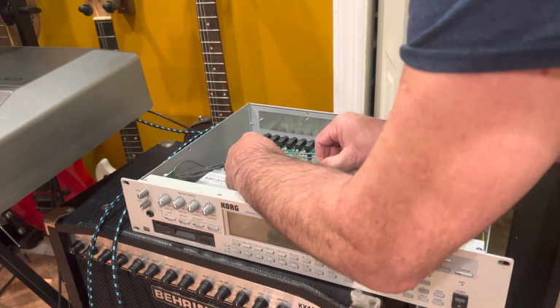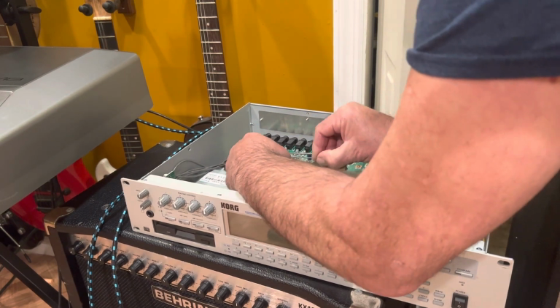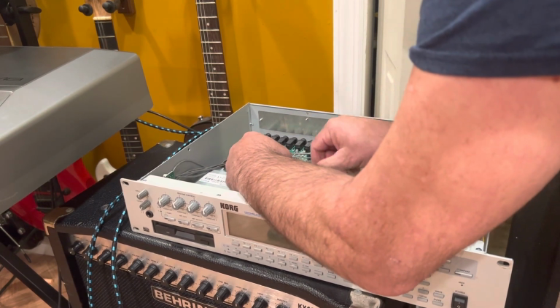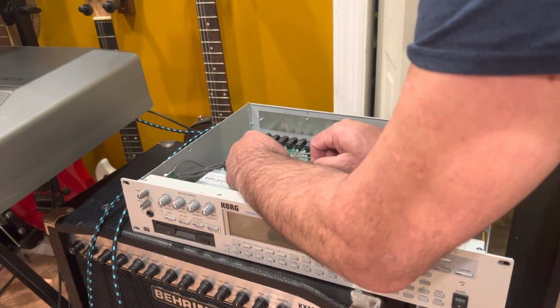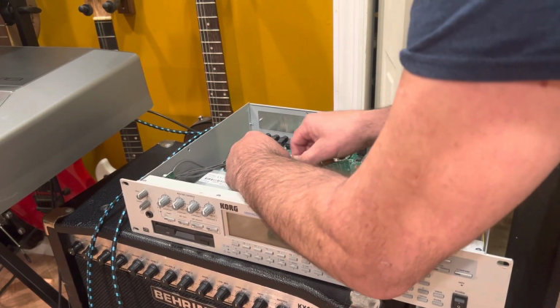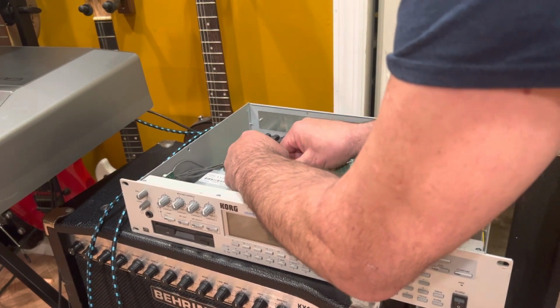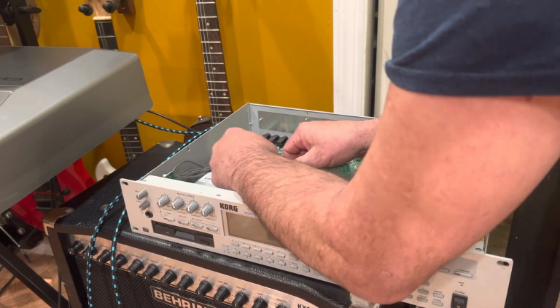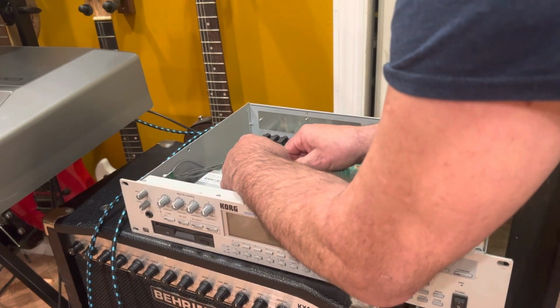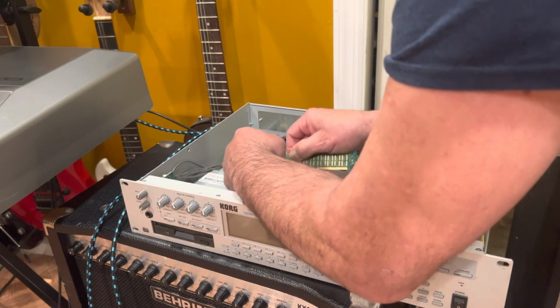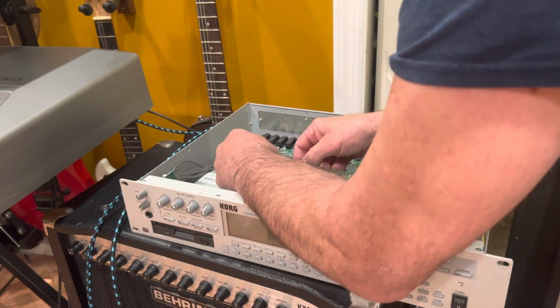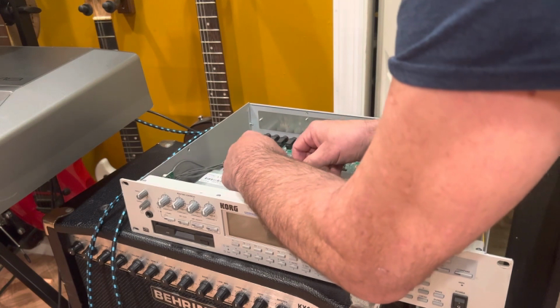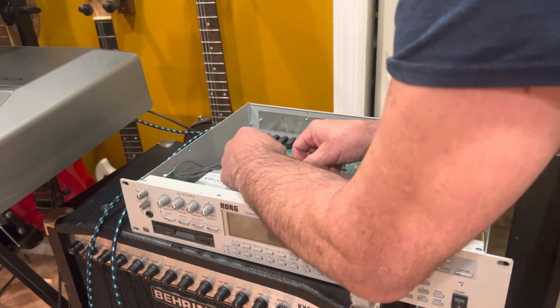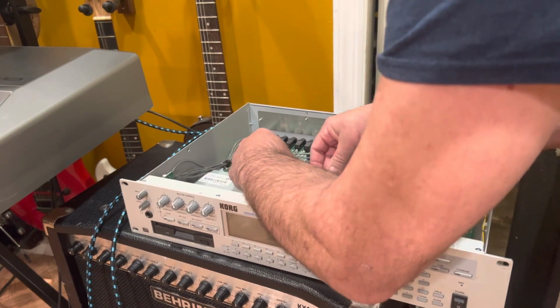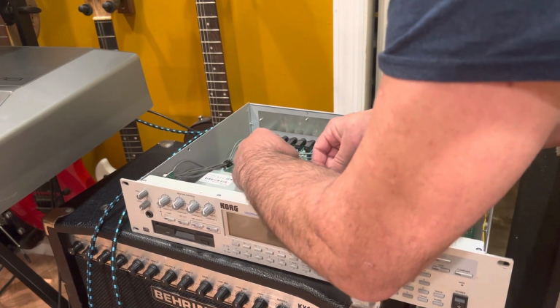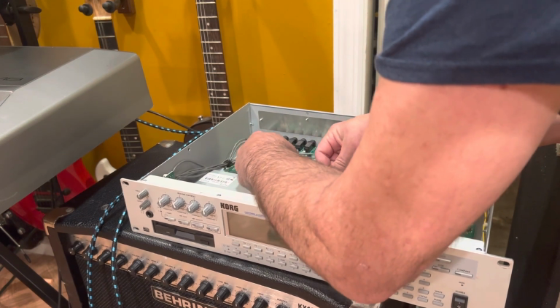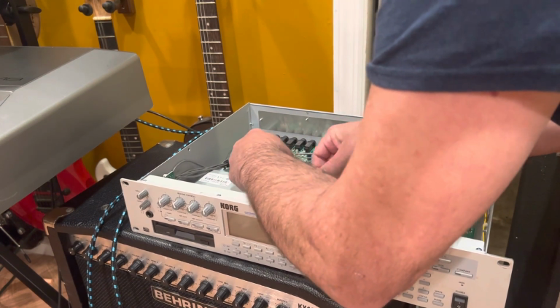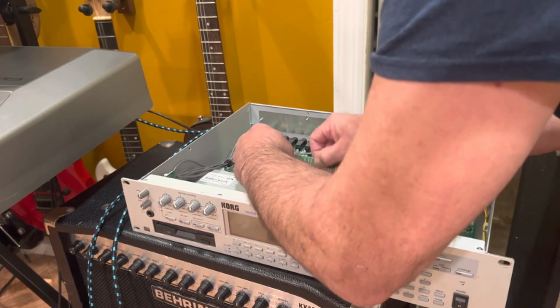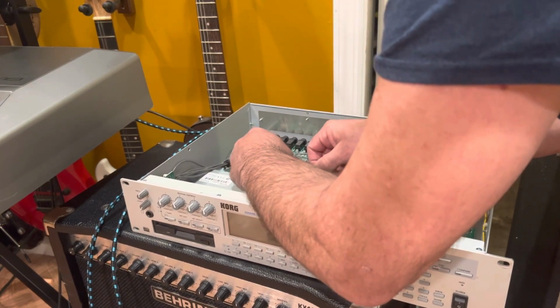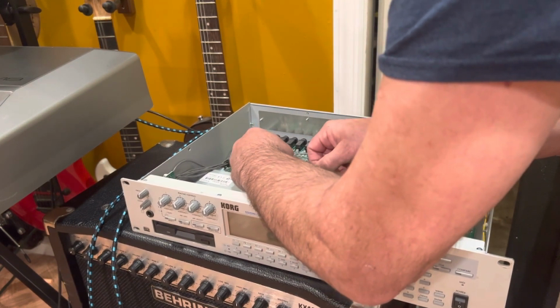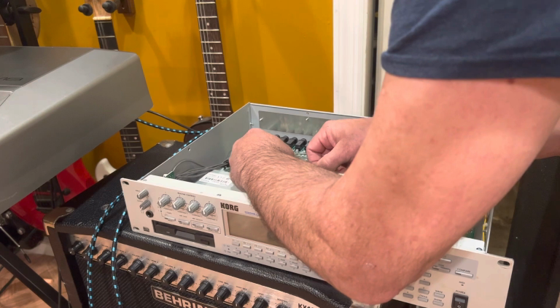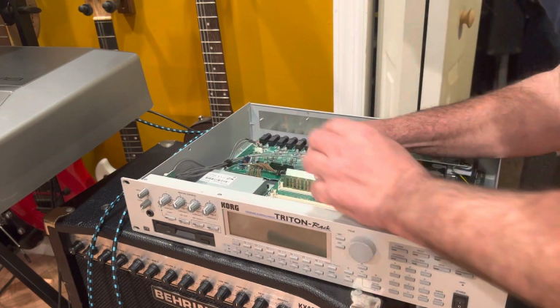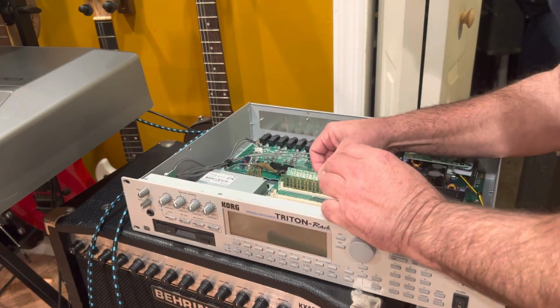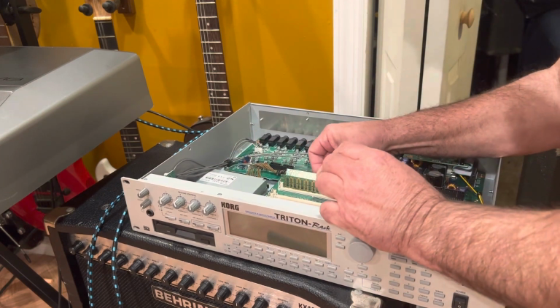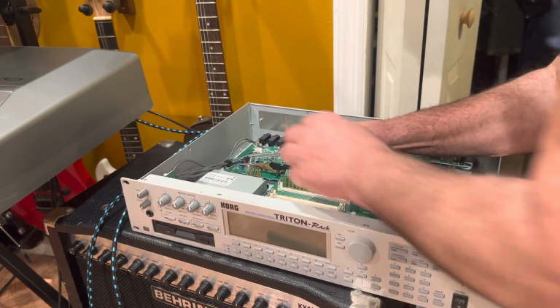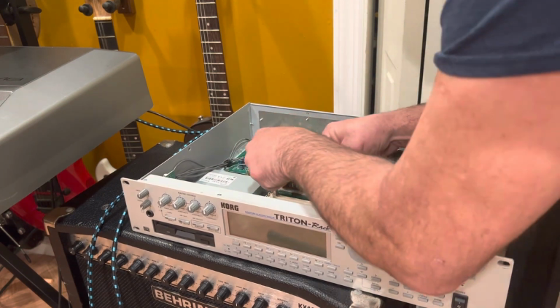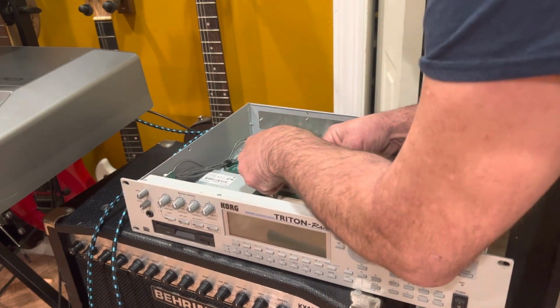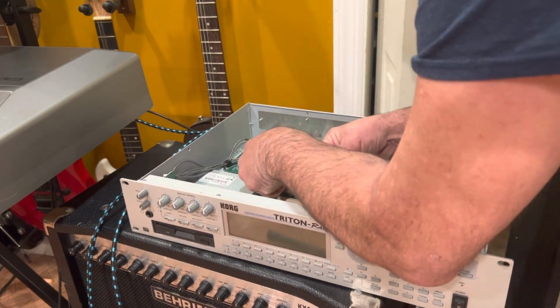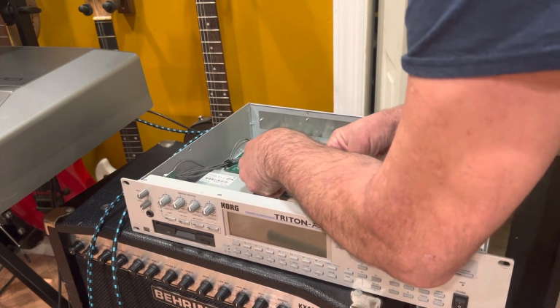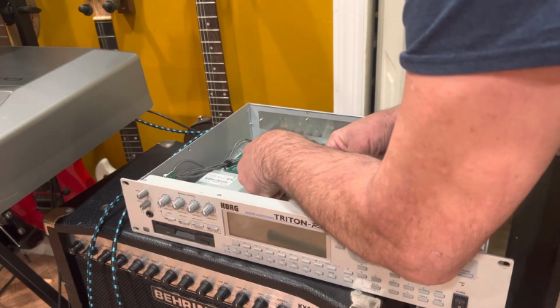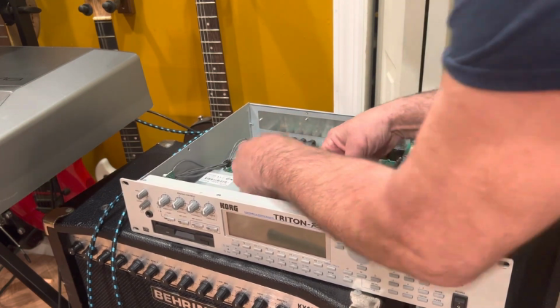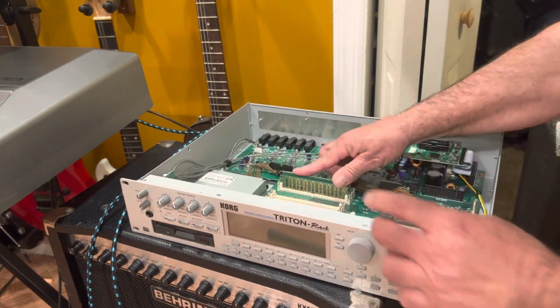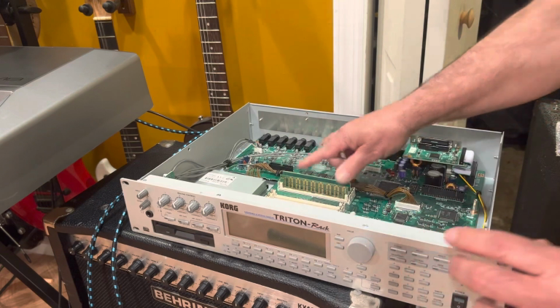Actually, I don't like the way that went in. I don't like the way that one went in. This one's giving me a little trouble - there it is, okay, that's in.